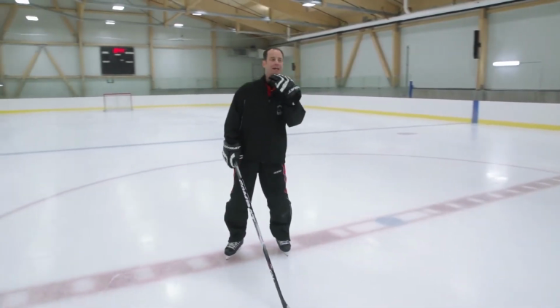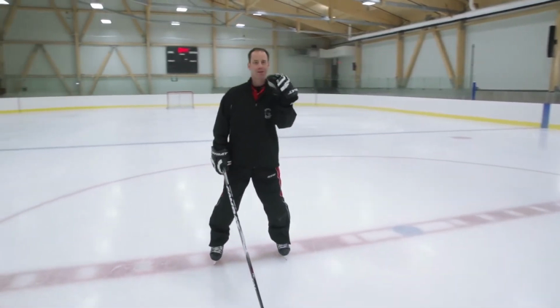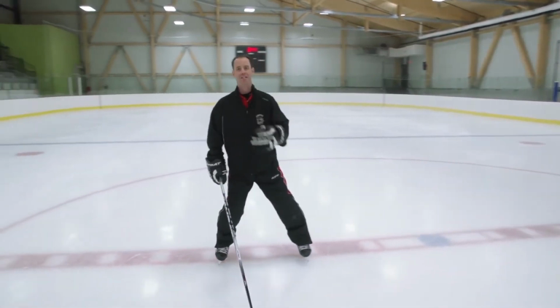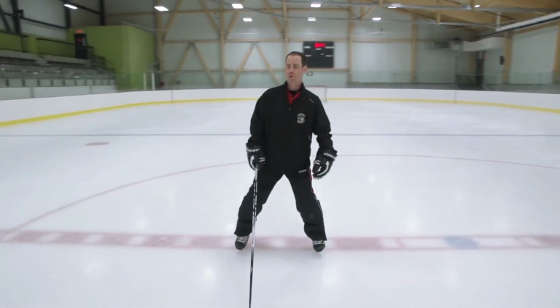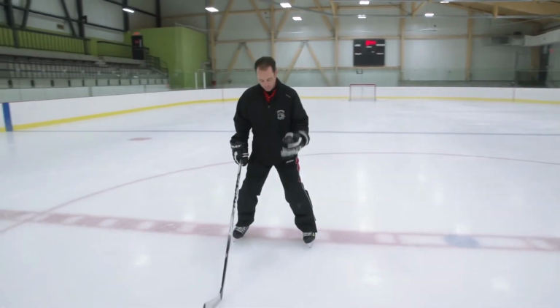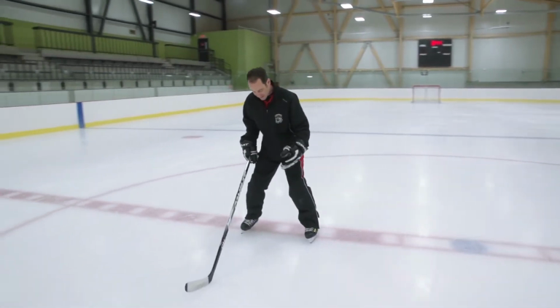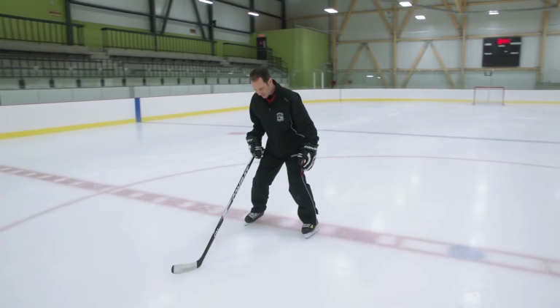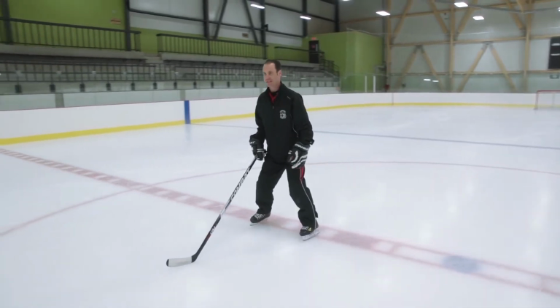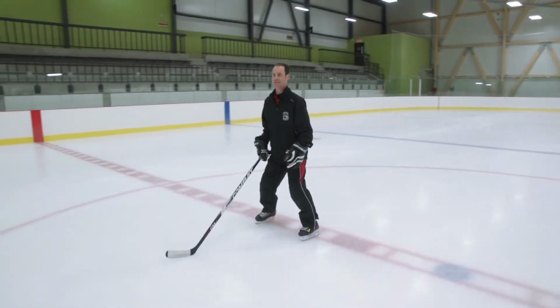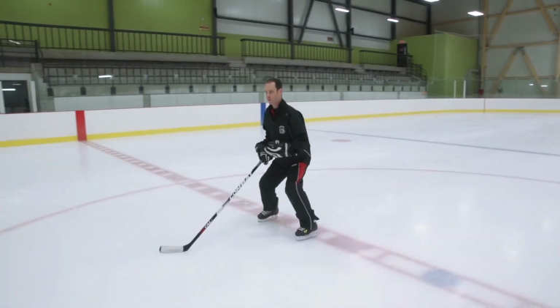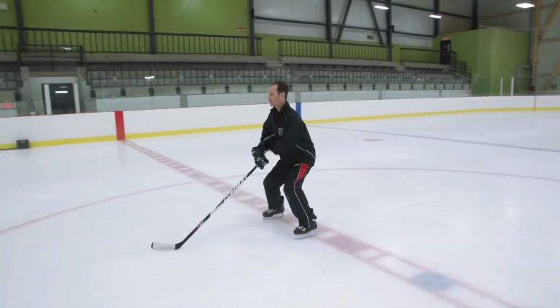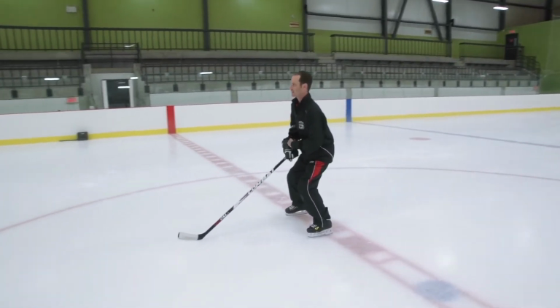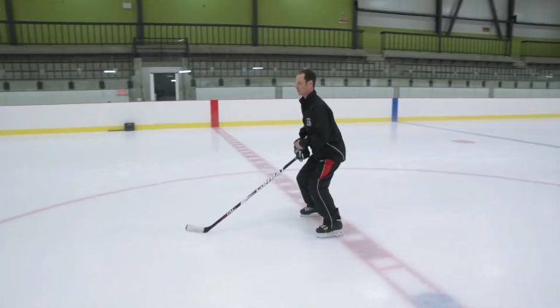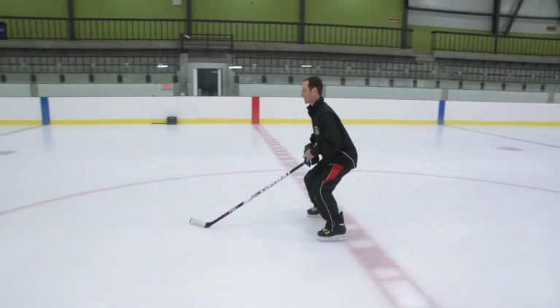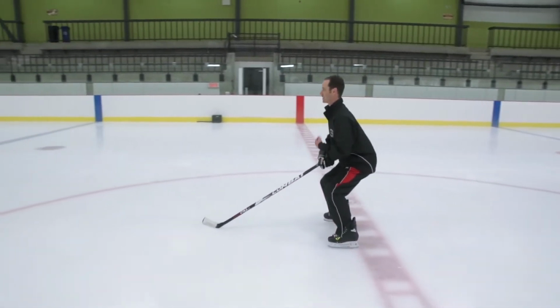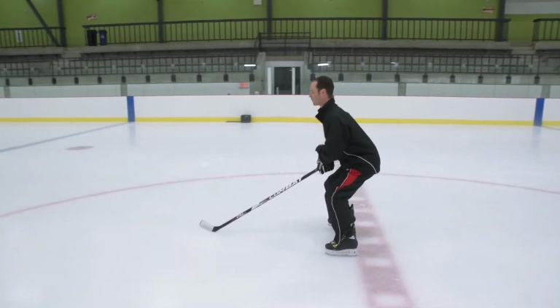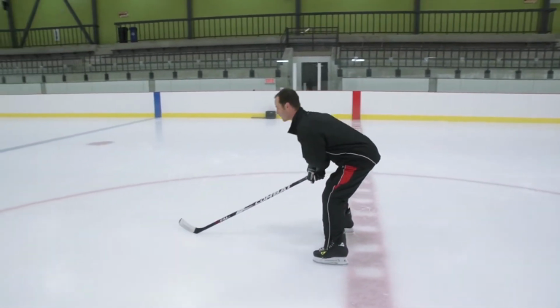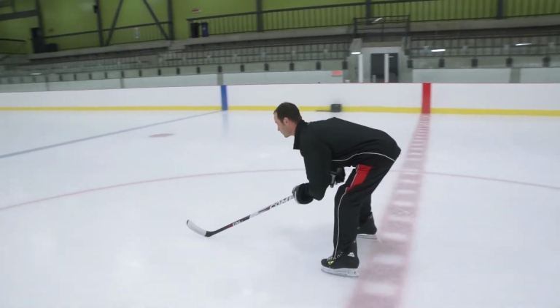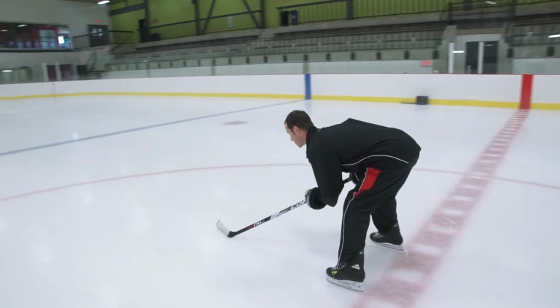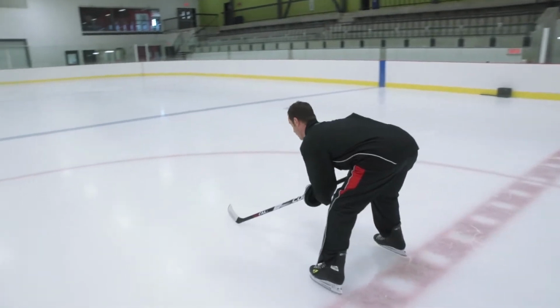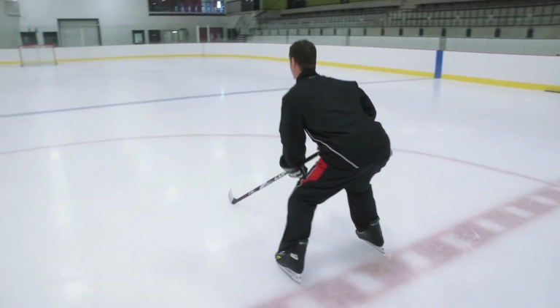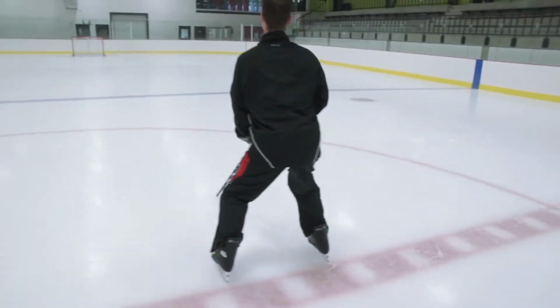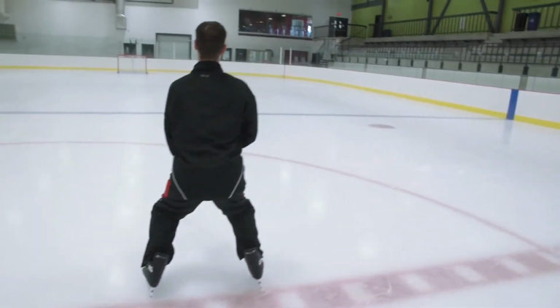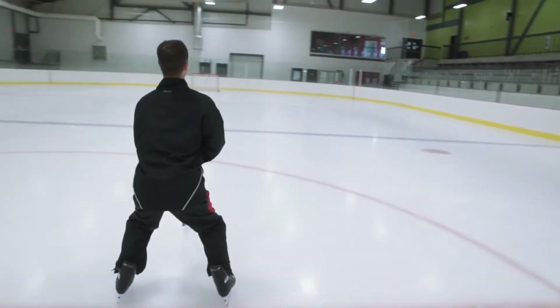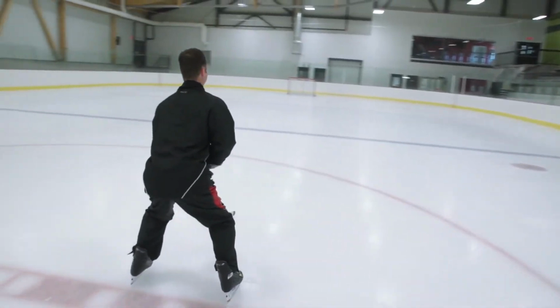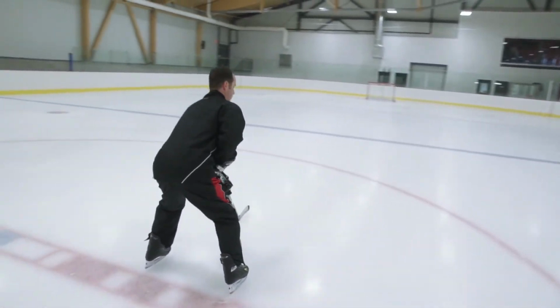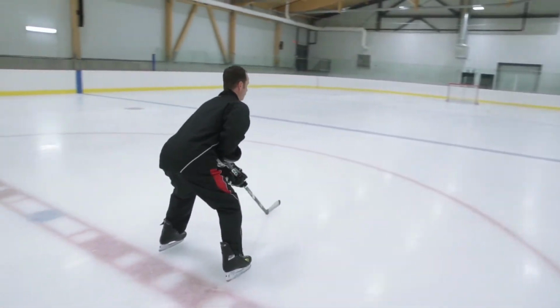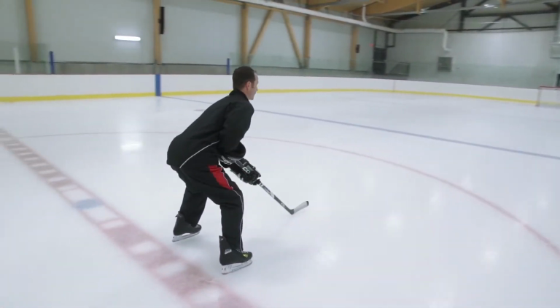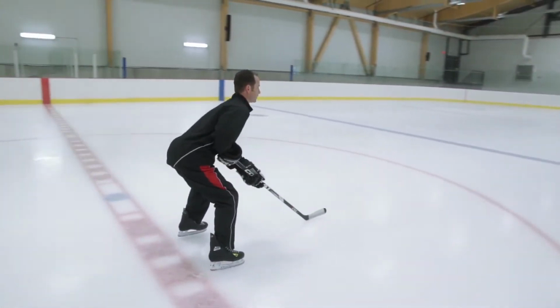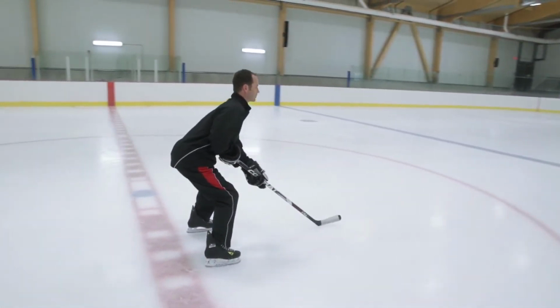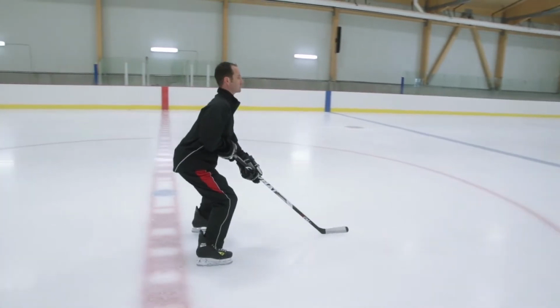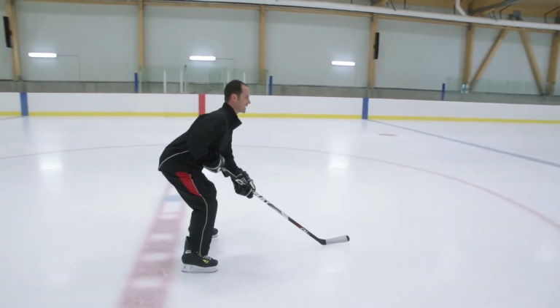Forward skating key points. Head up, eyes forward — you don't want to be skating looking at your skates. Your upper body in your stance: you don't want to be leaning too much forward, and you don't want to be standing up with your upper body. You want your upper body in a 45 to 60 degree angle.